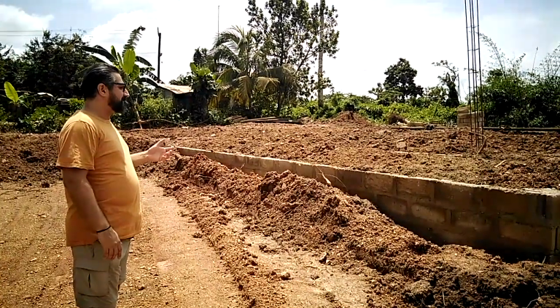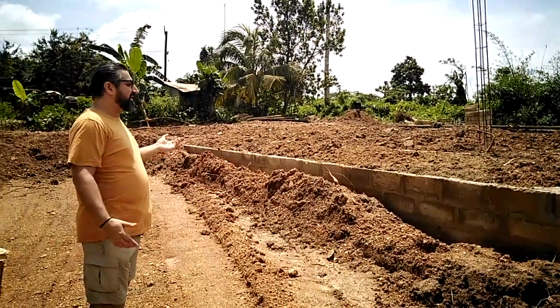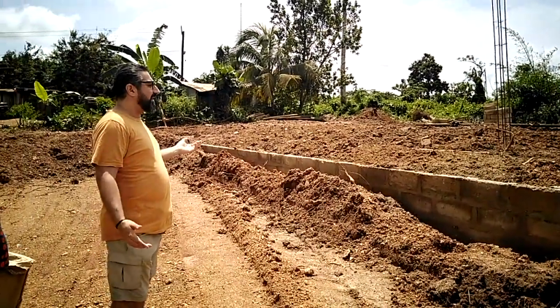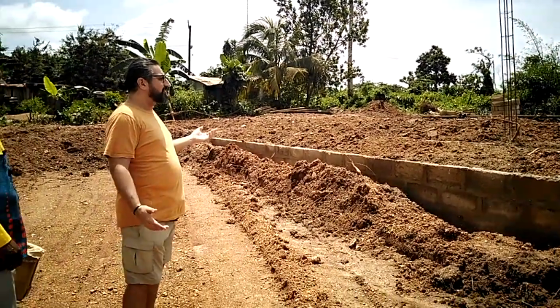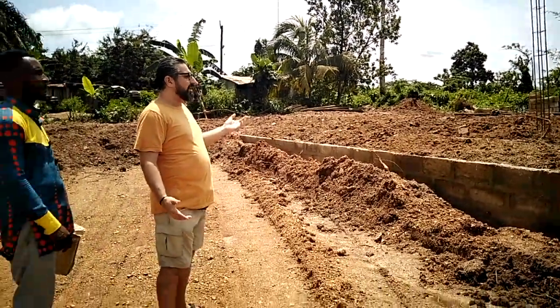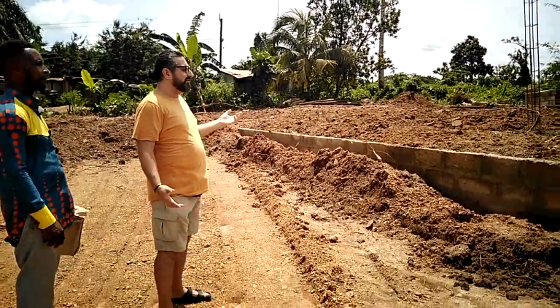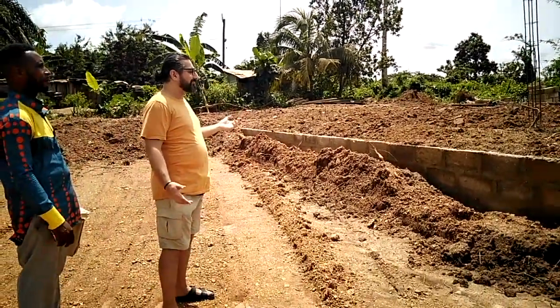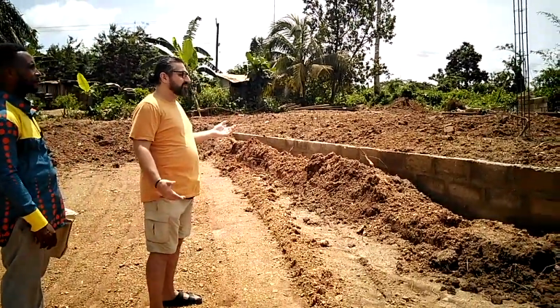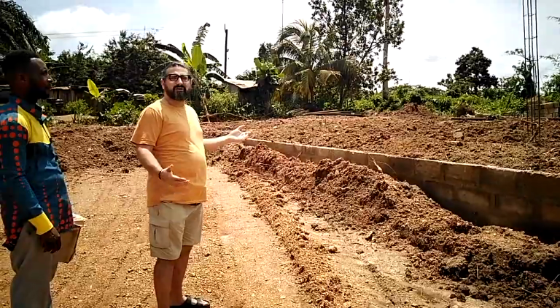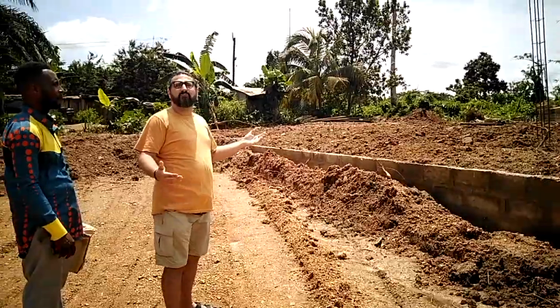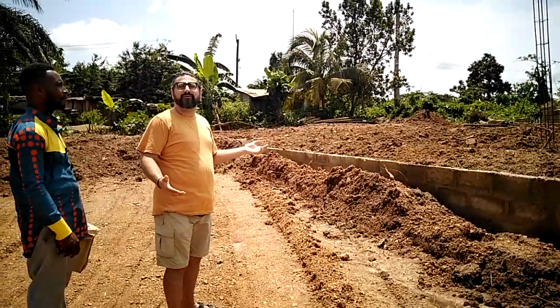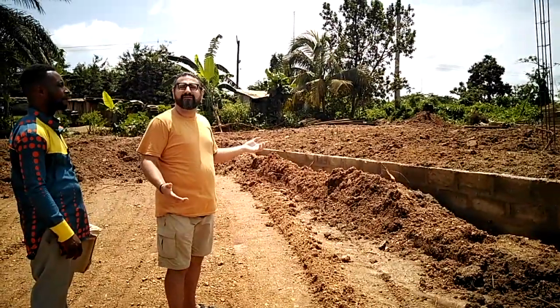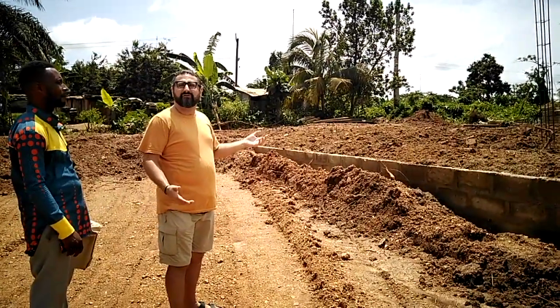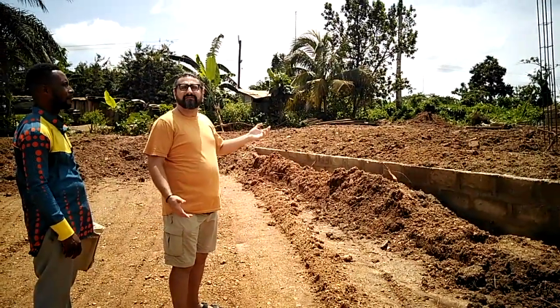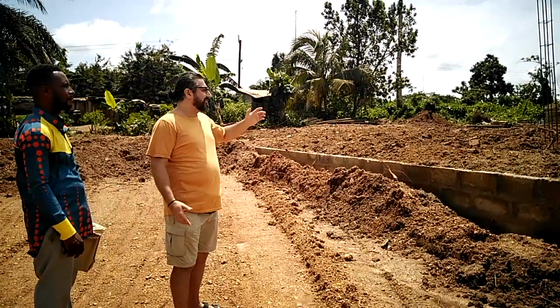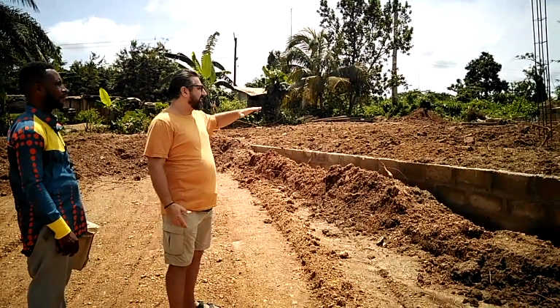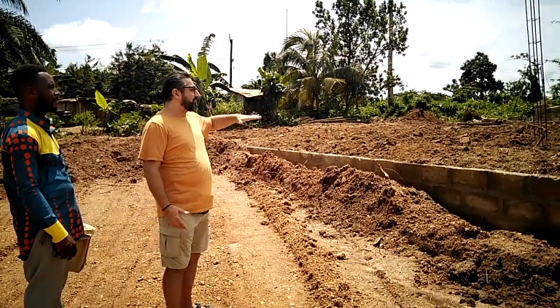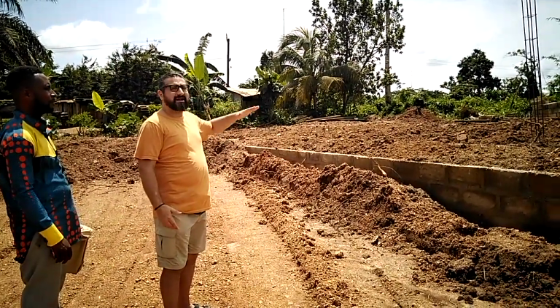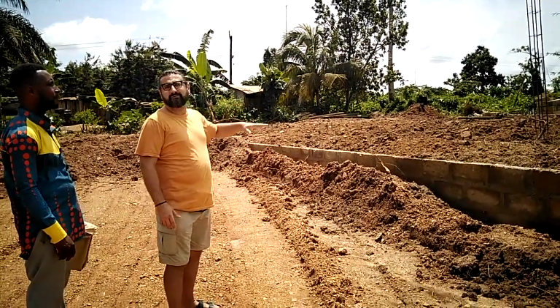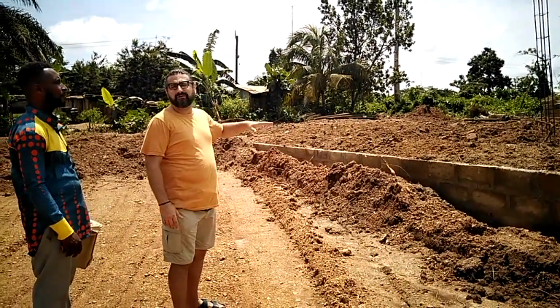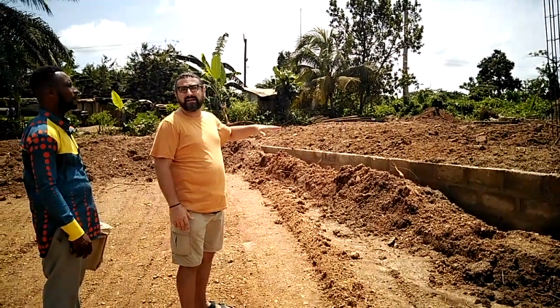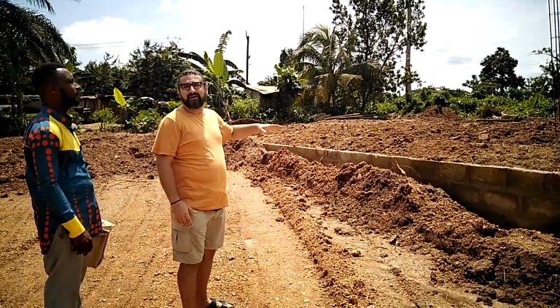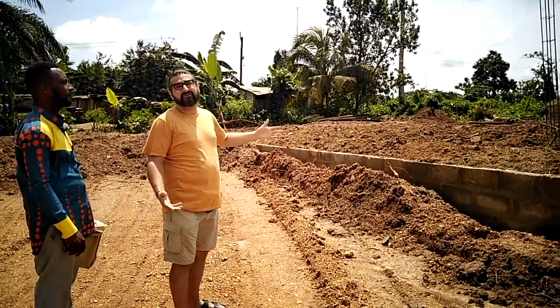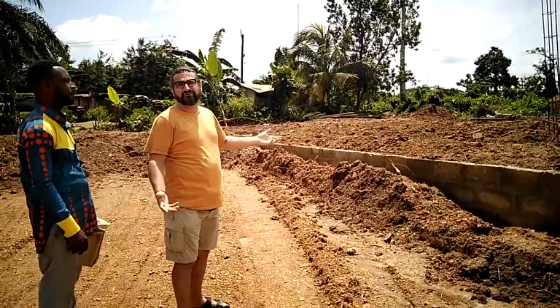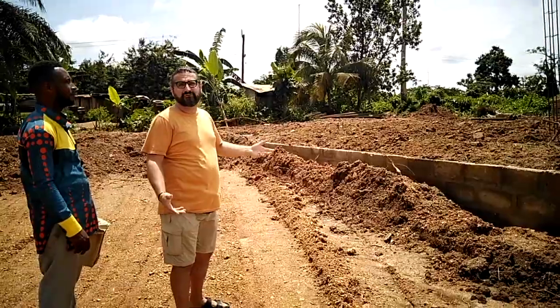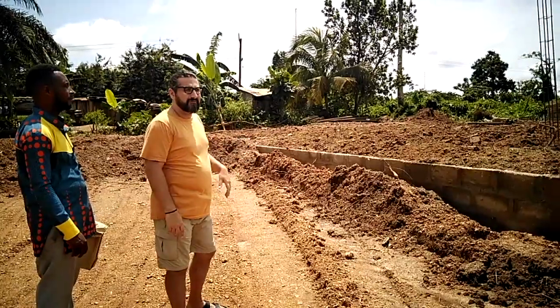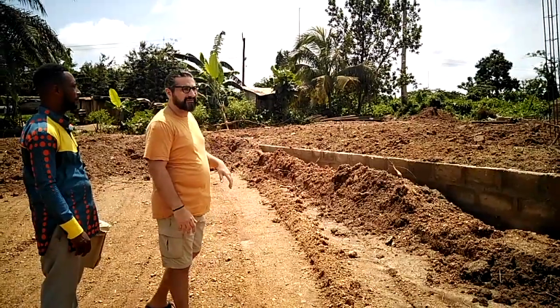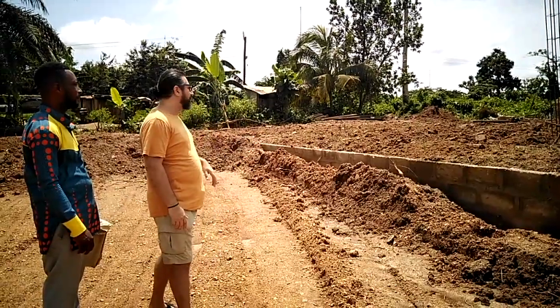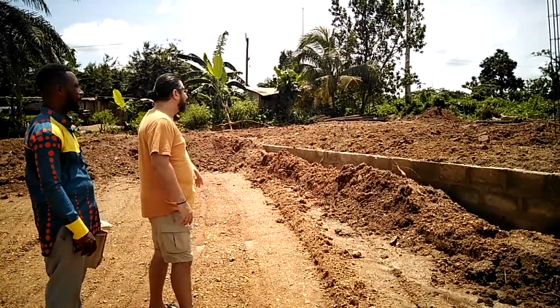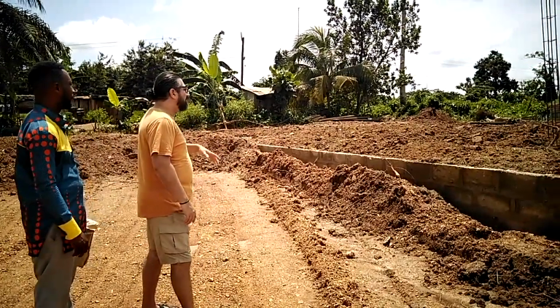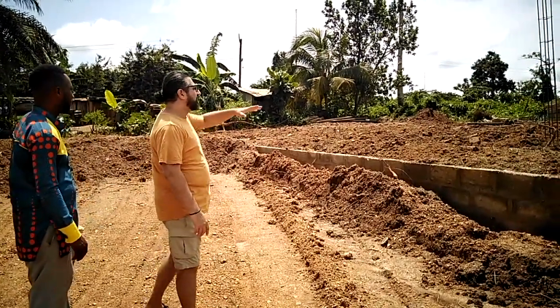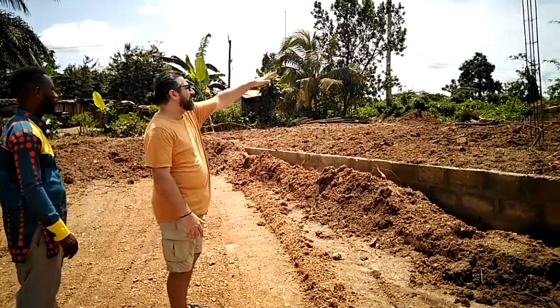Today is Friday. We're waiting on some rain so that it helps pack the land down. This is a traditional method of working.